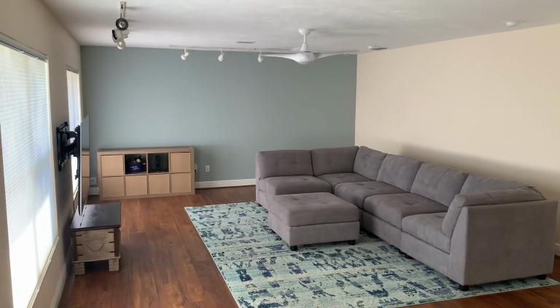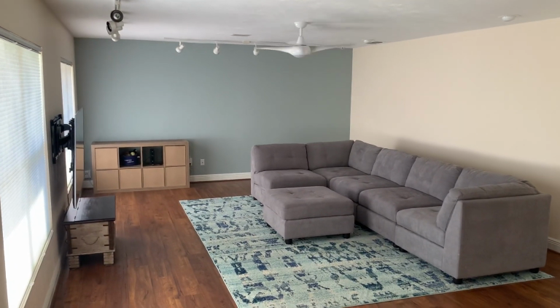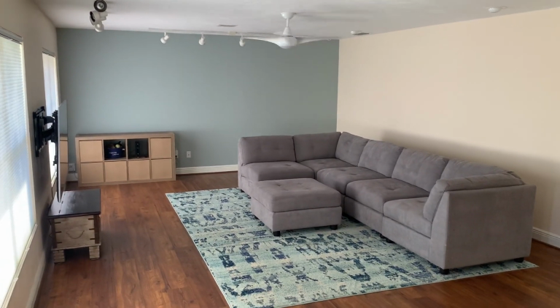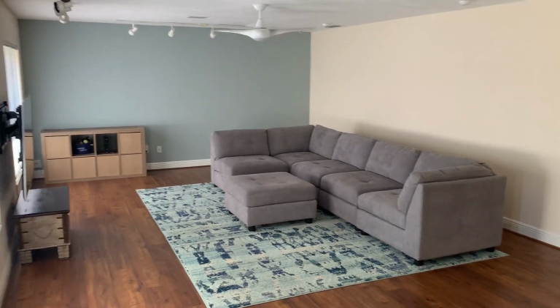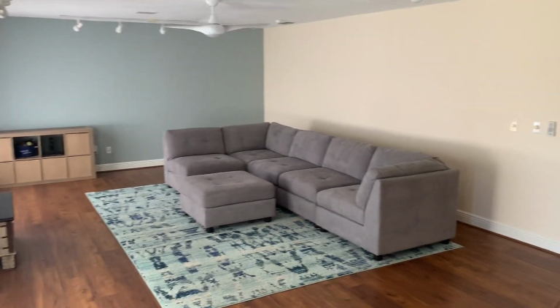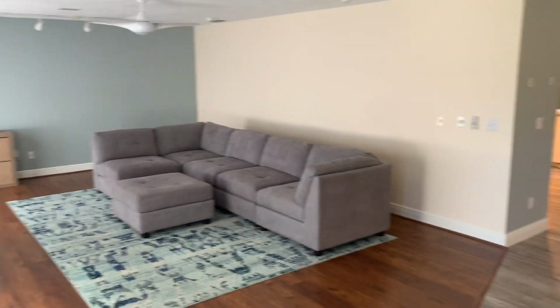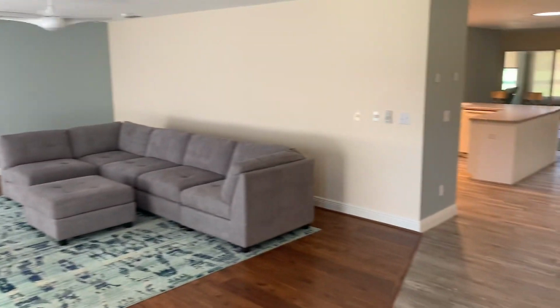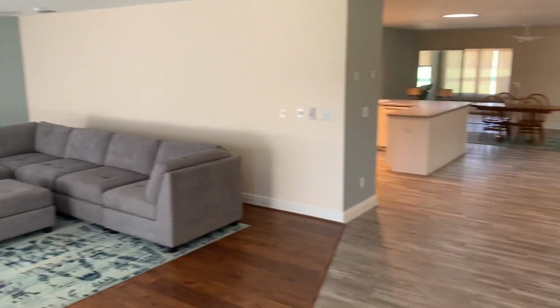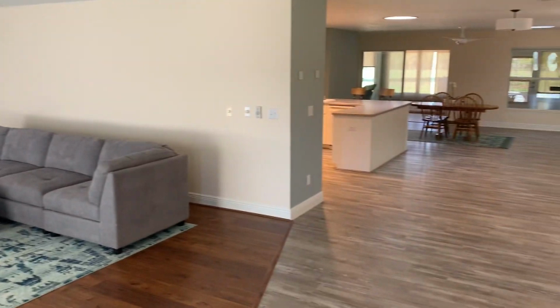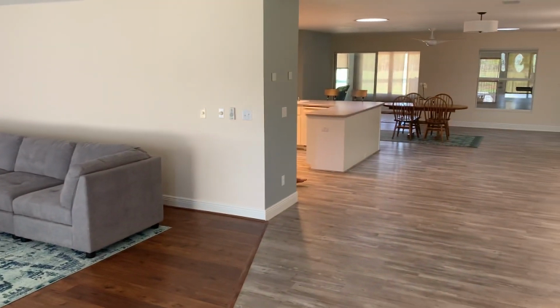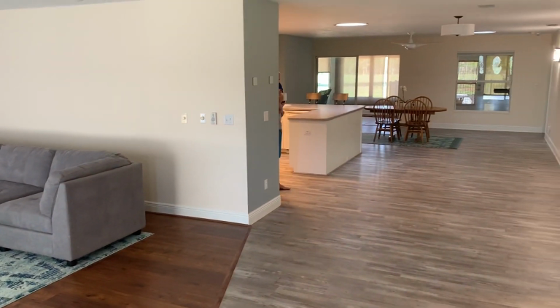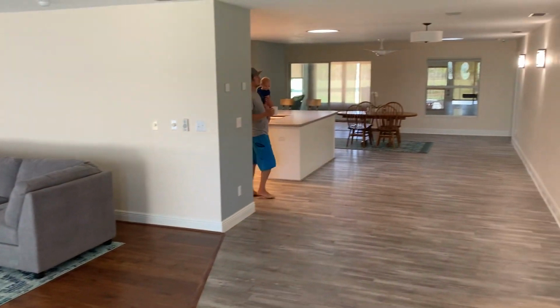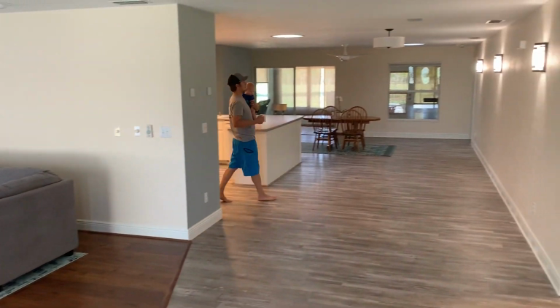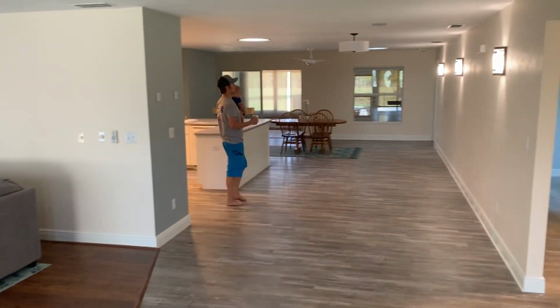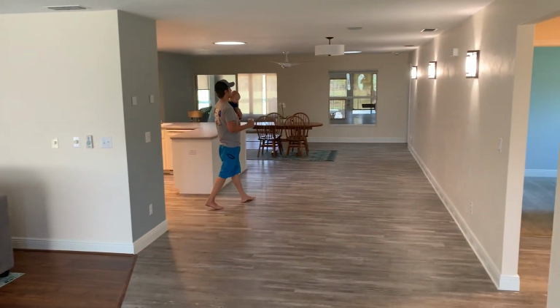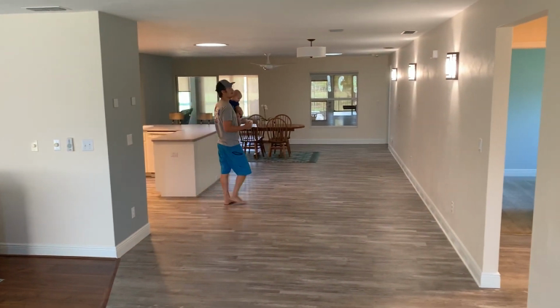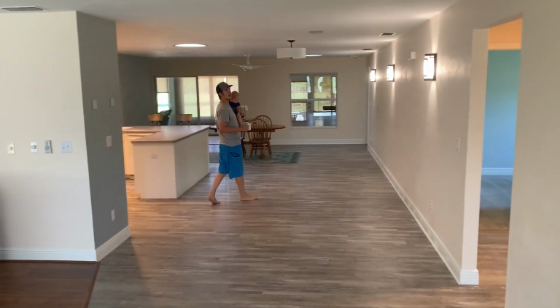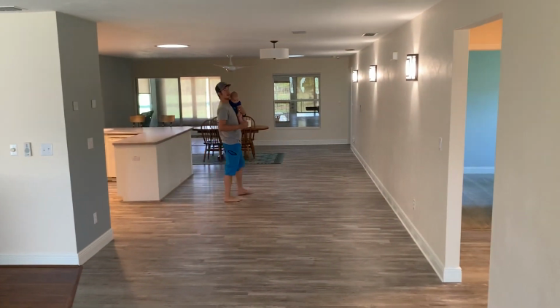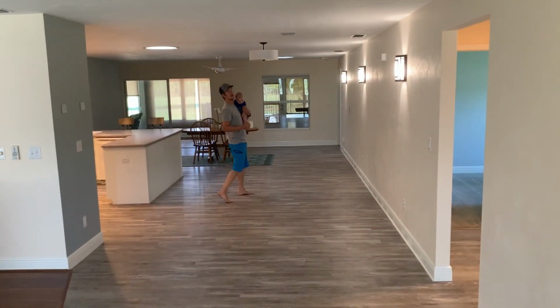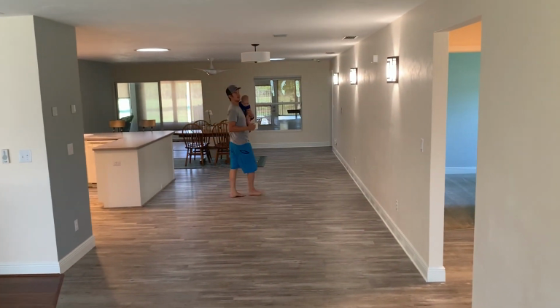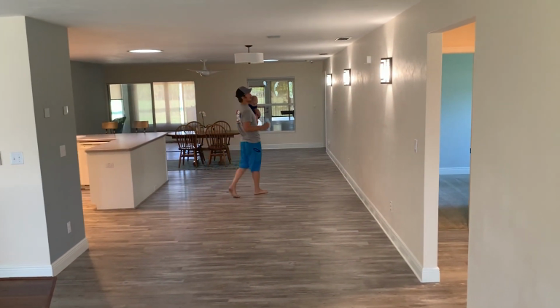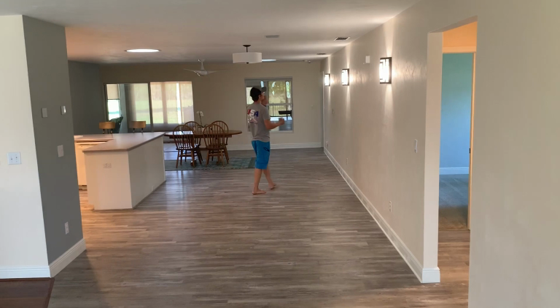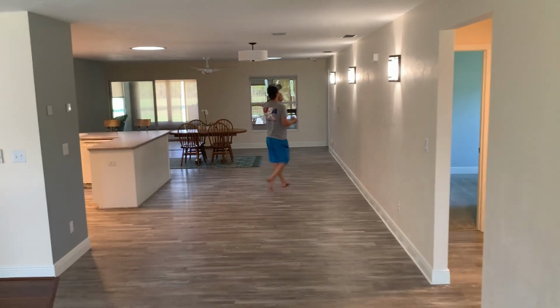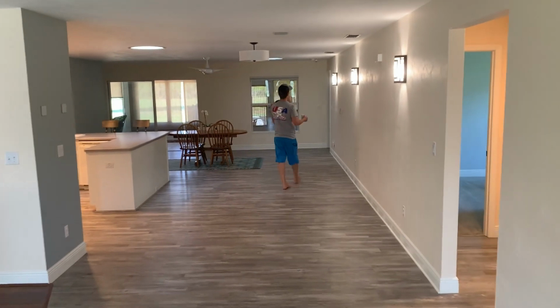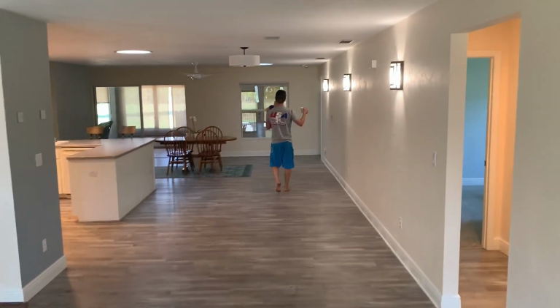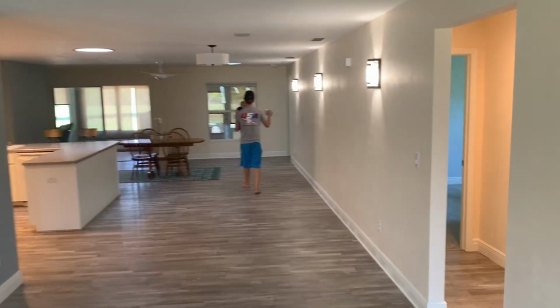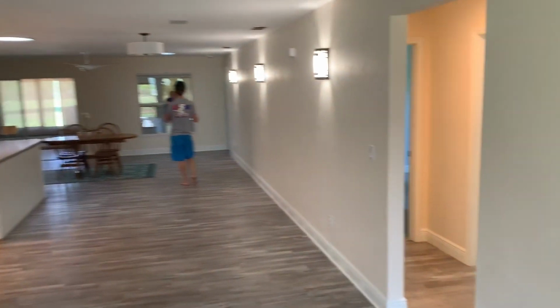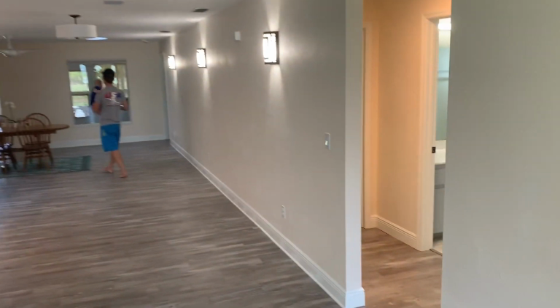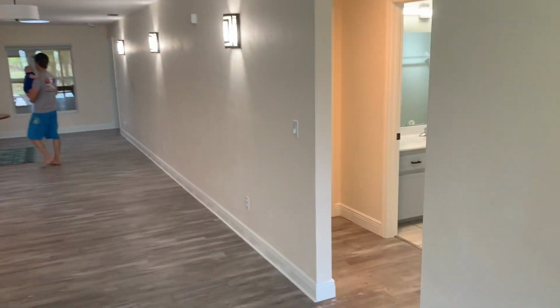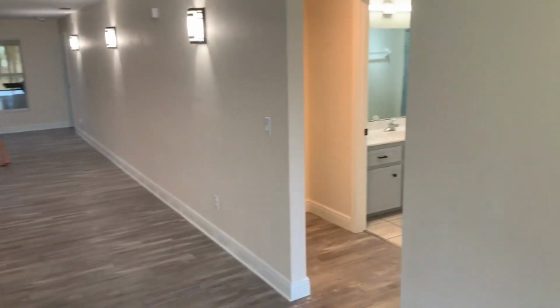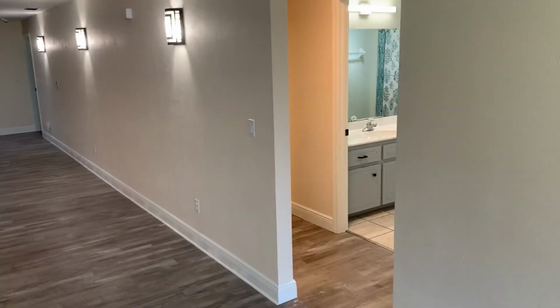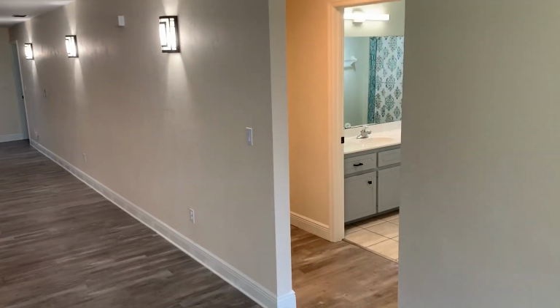The living room — beautiful trim and all our nice fancy lights.